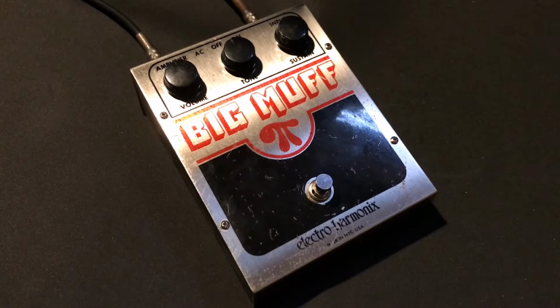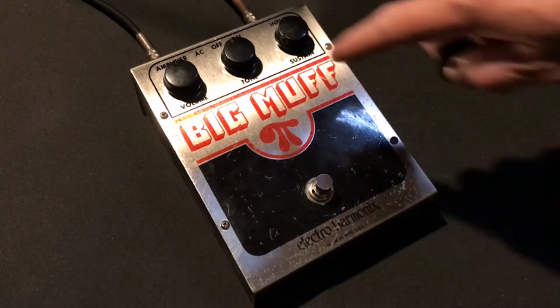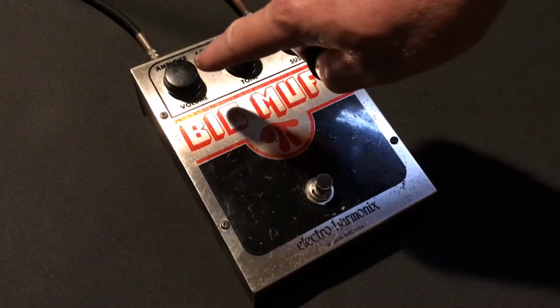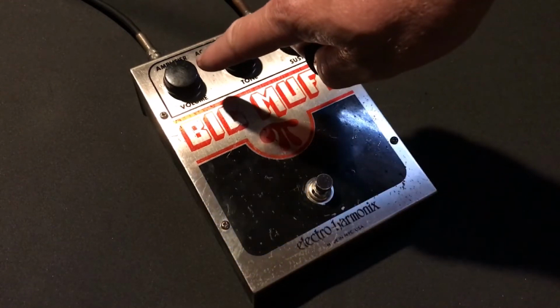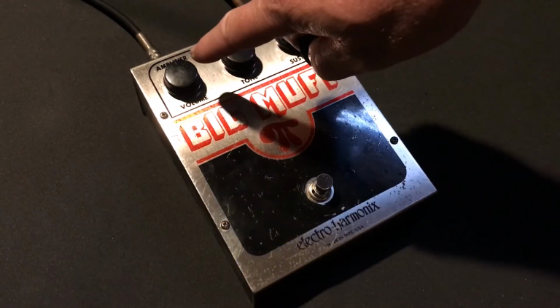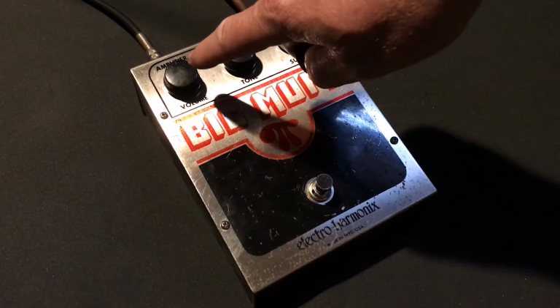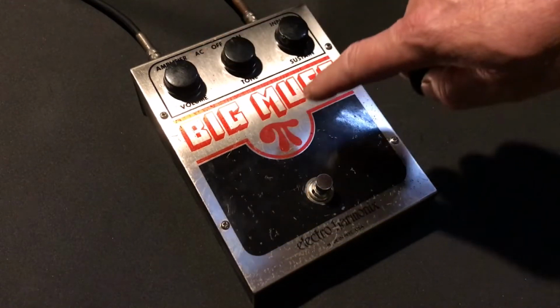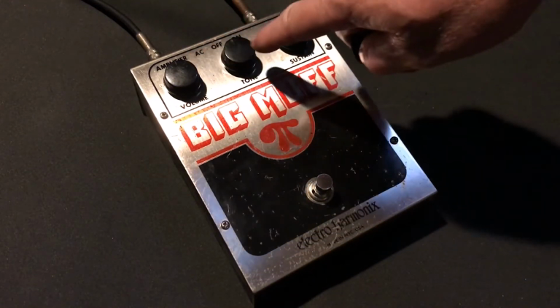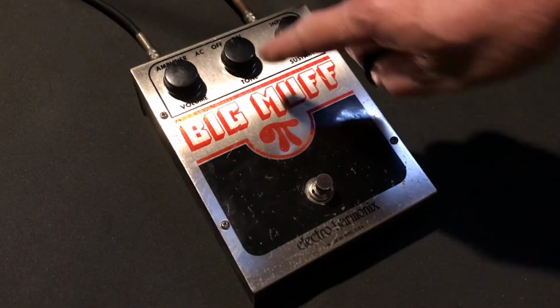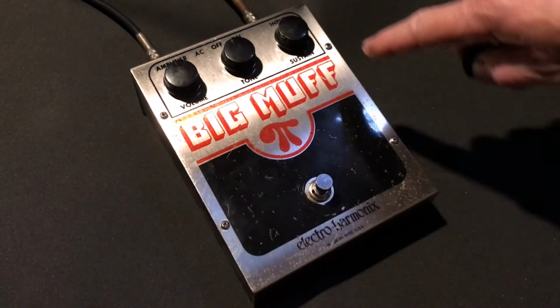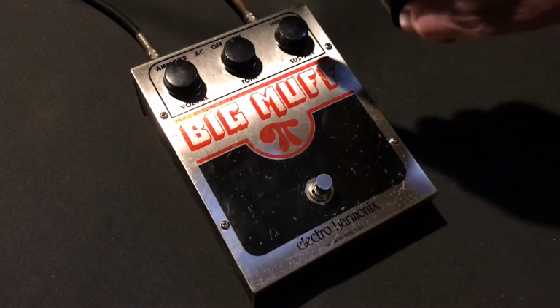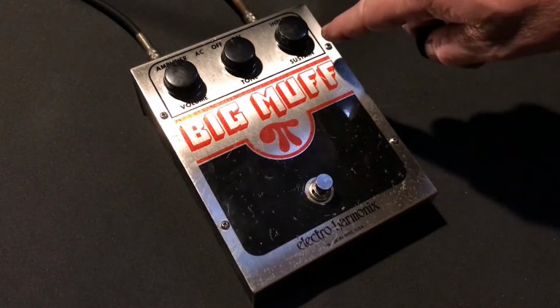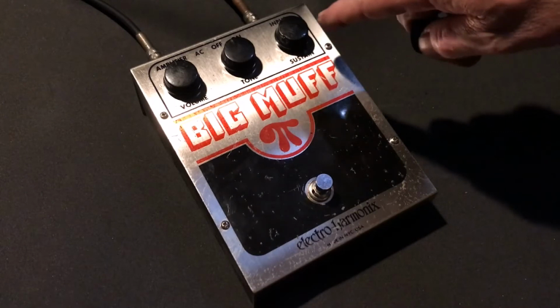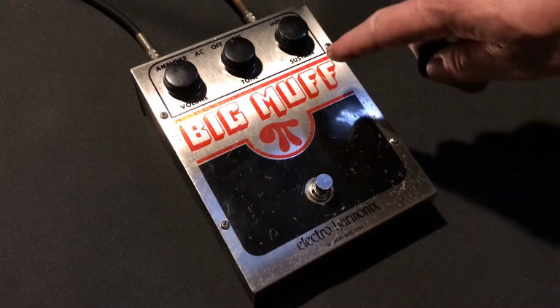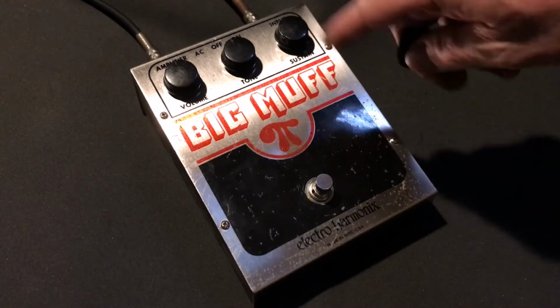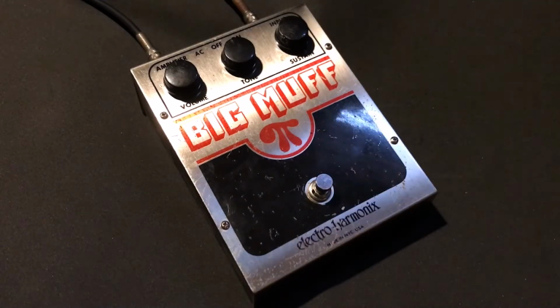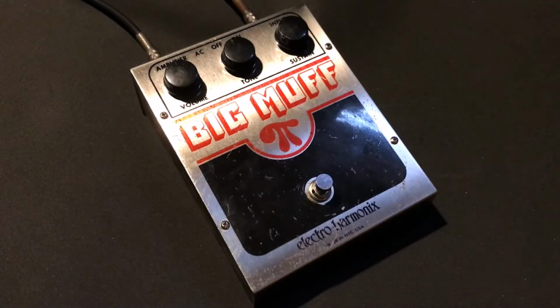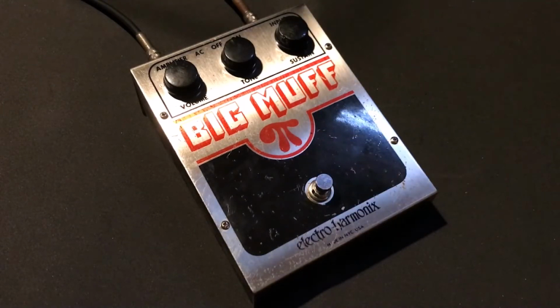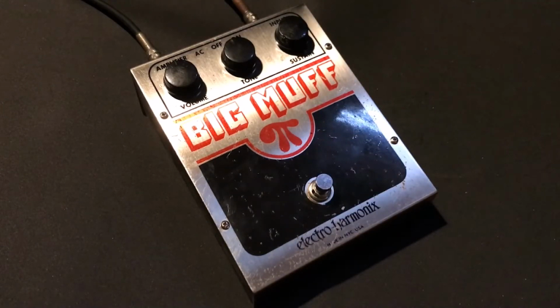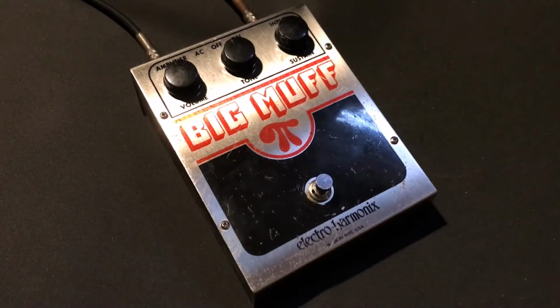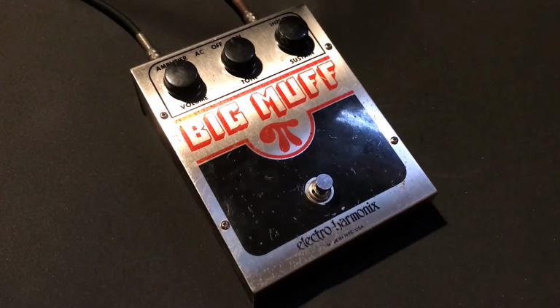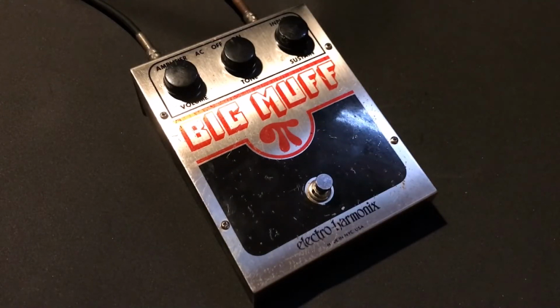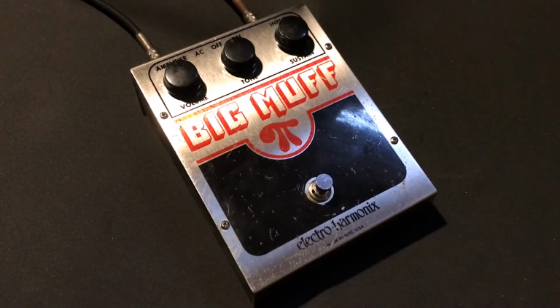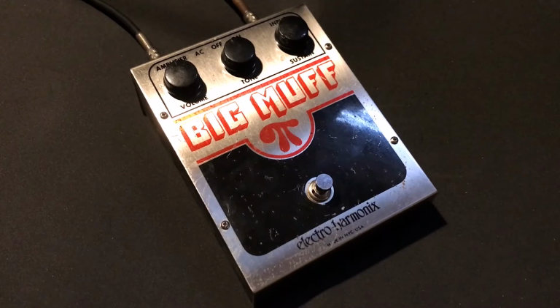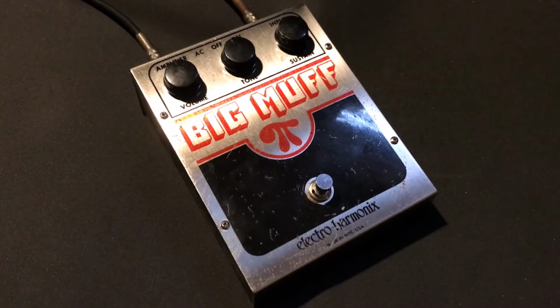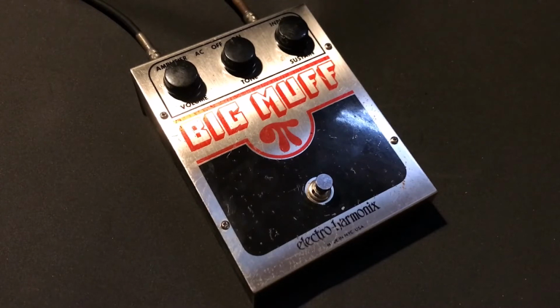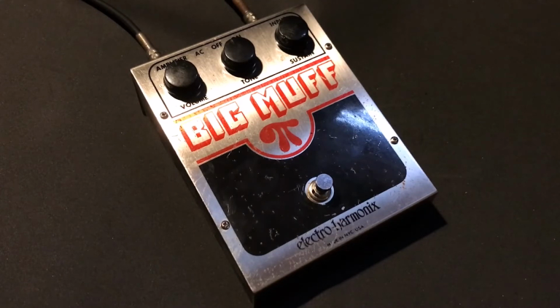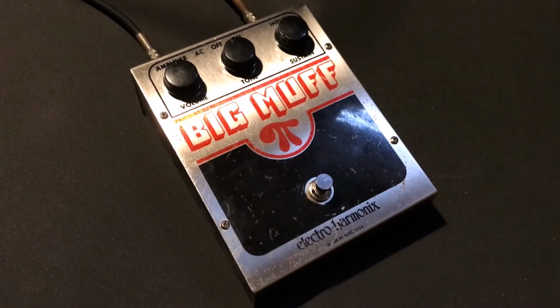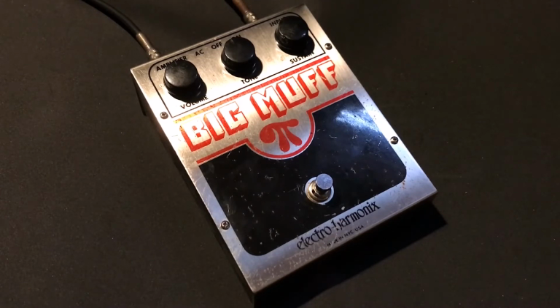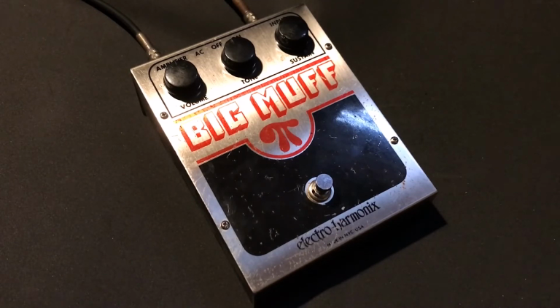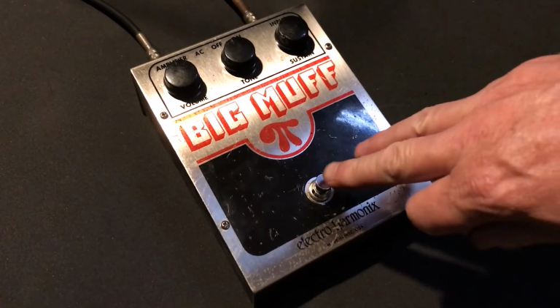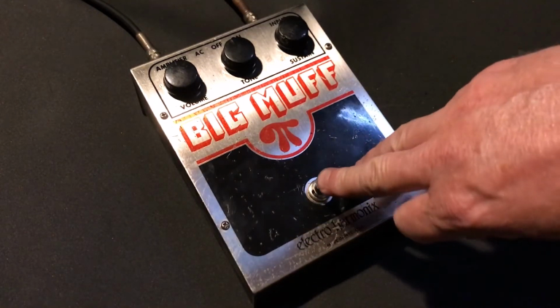At the moment I've got volume on 50%, tone on 50%, sustain all the way up. I'll just give you a quick demo of a few bar chords — clean first, then distortion.